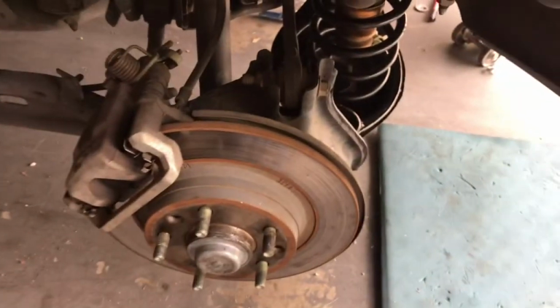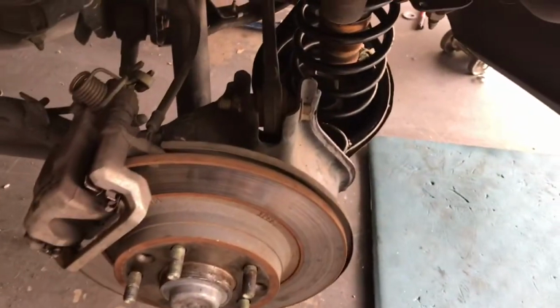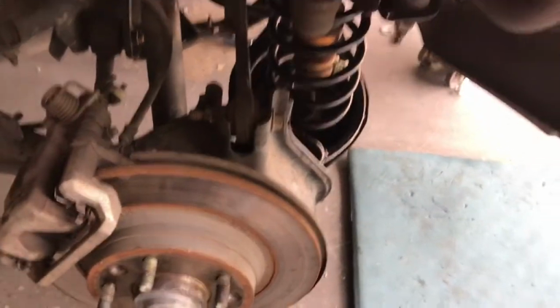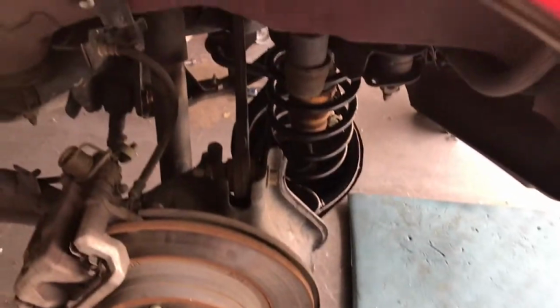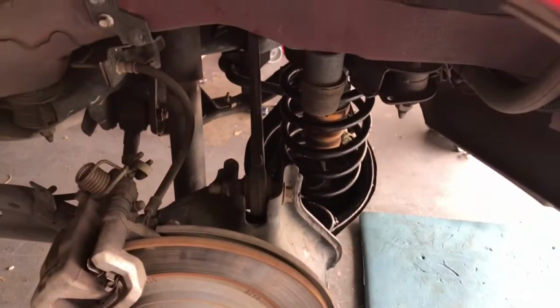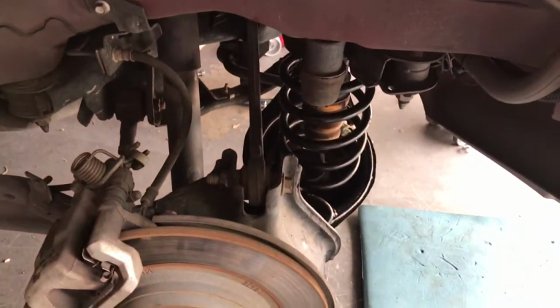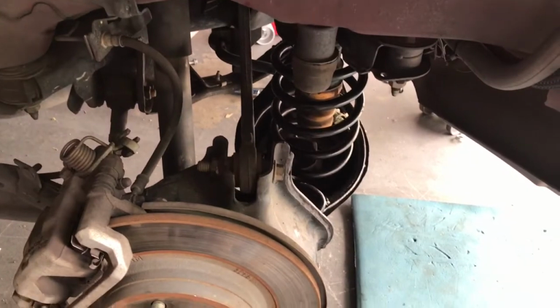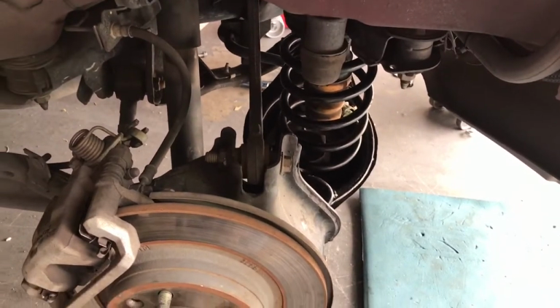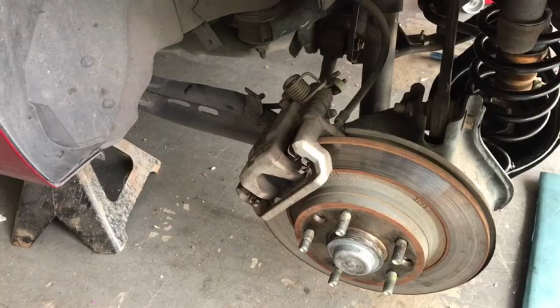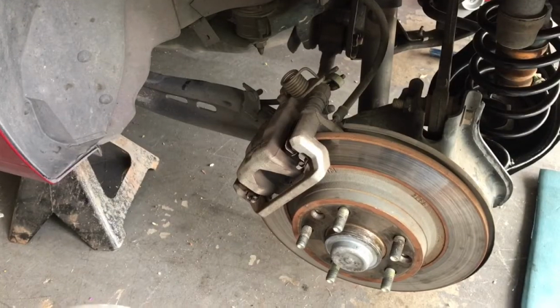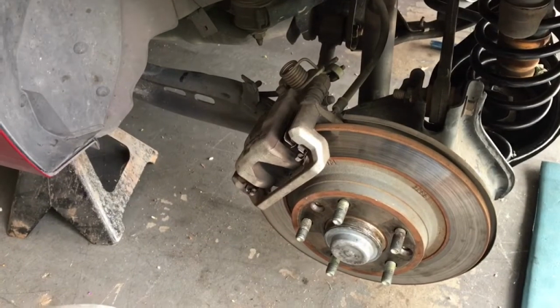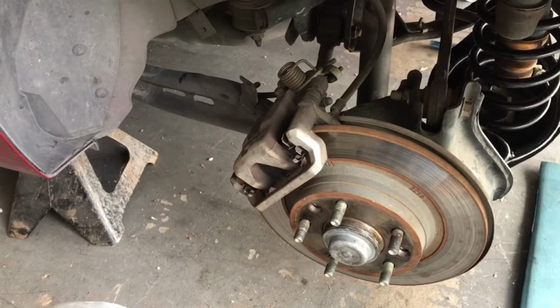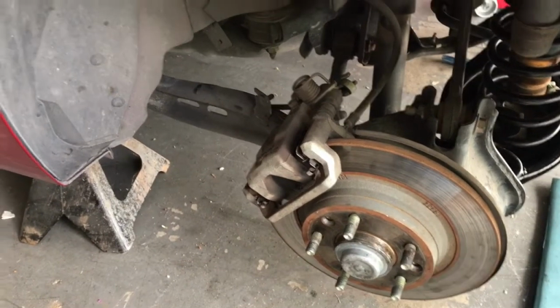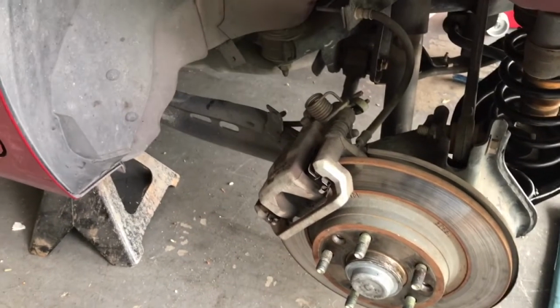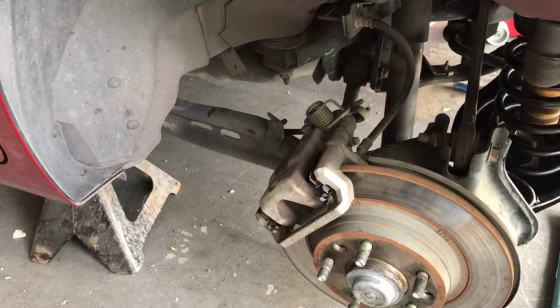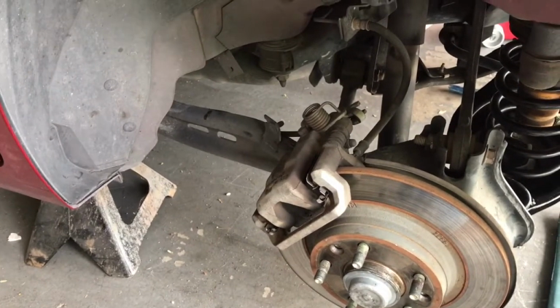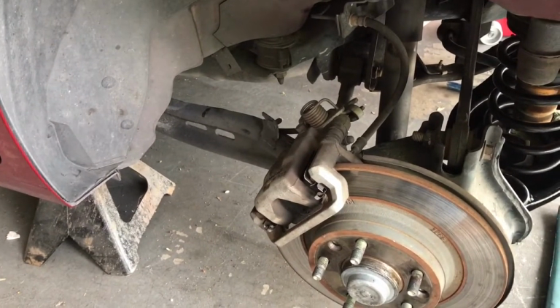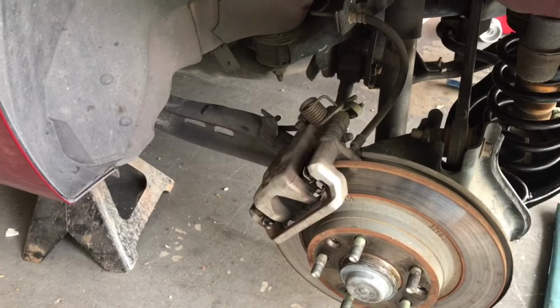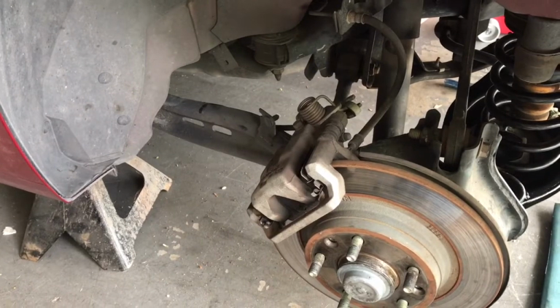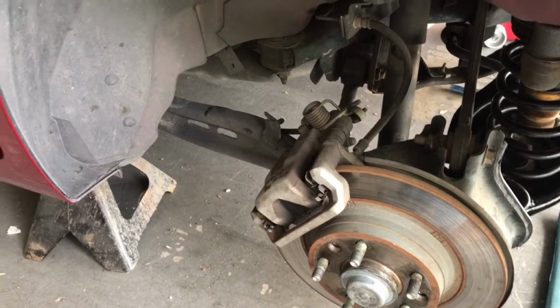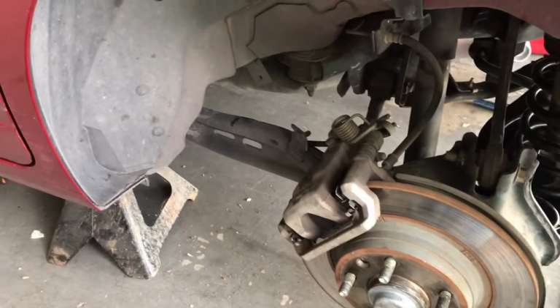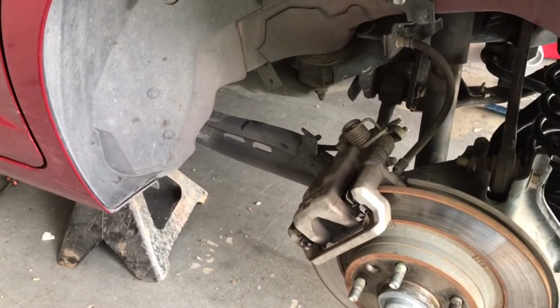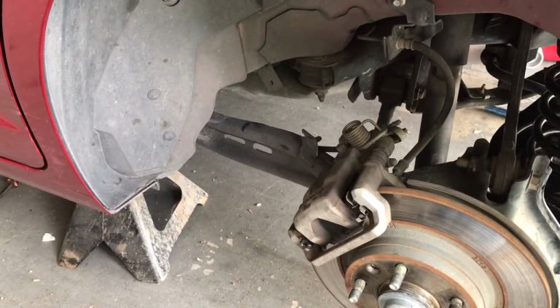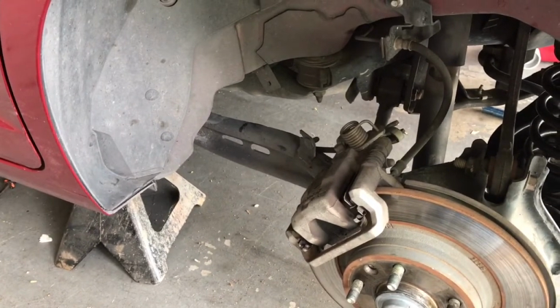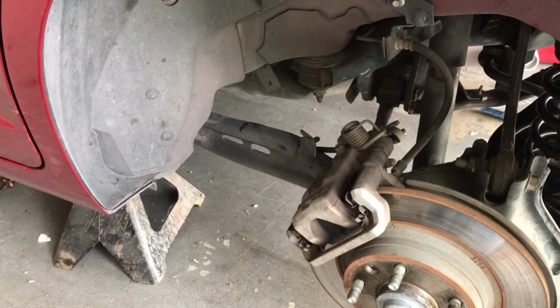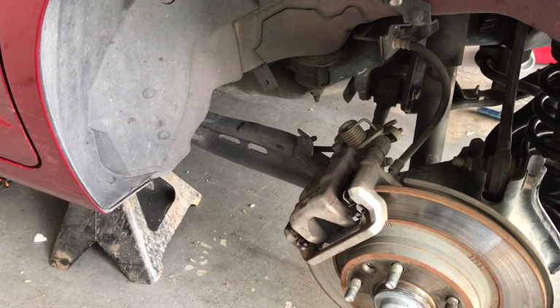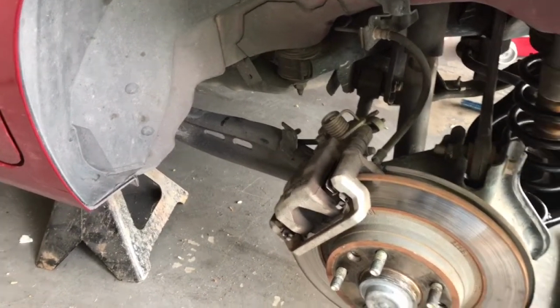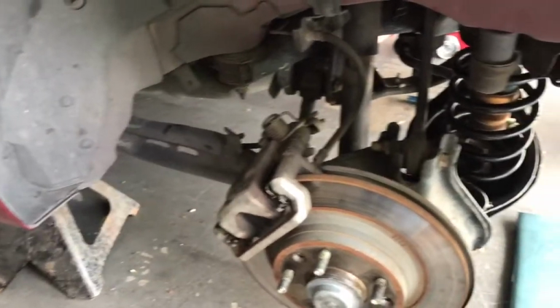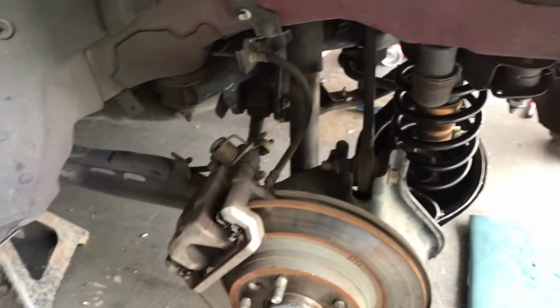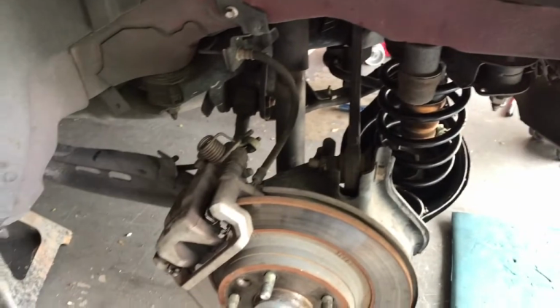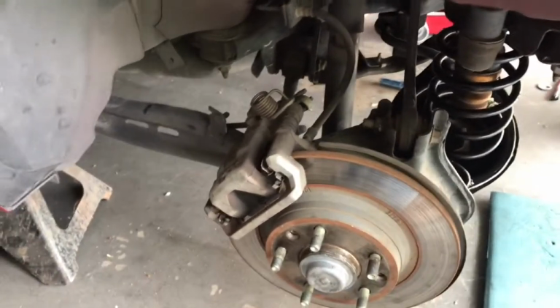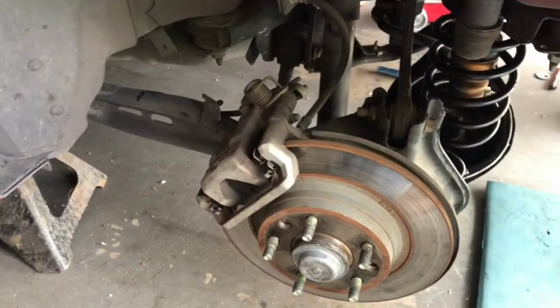So this is just a quick video on how to remove the upper control arm. First of all, make sure that your vehicle is properly supported with jack stands in the right locations on the vehicle to fully support the weight.